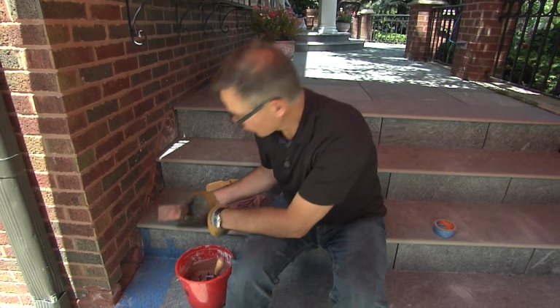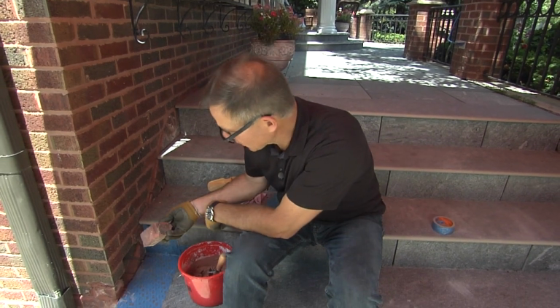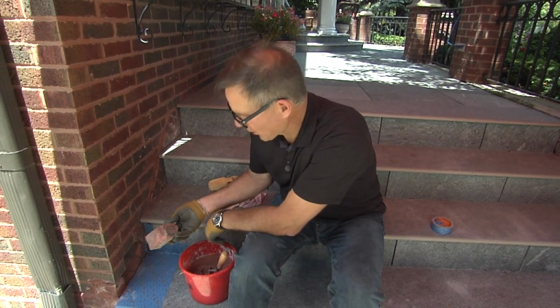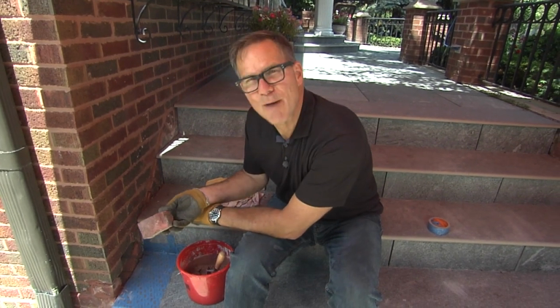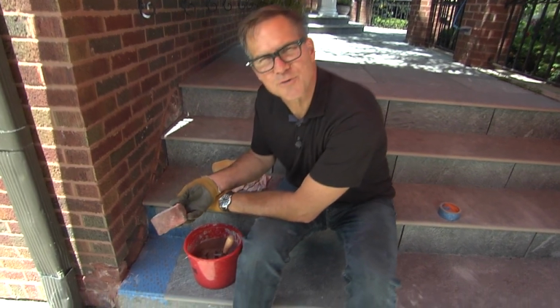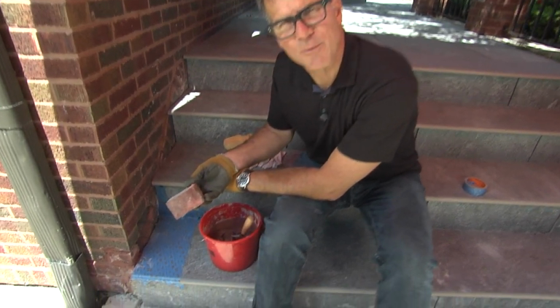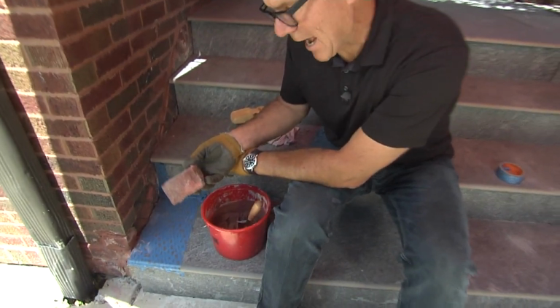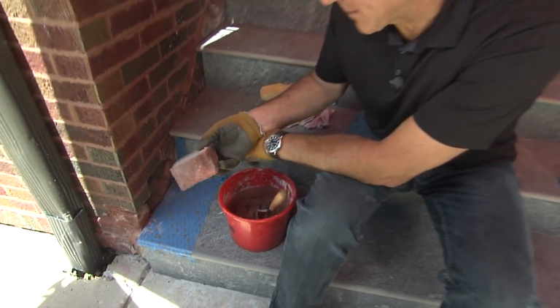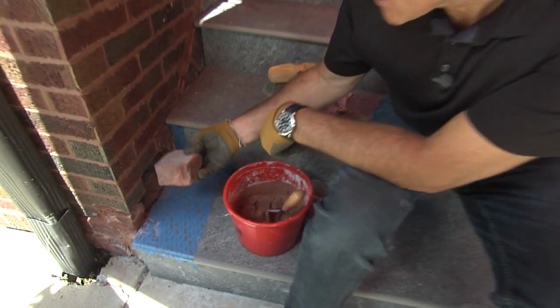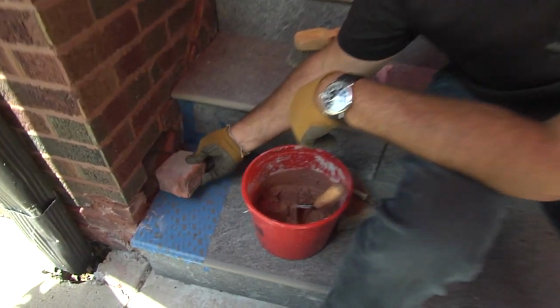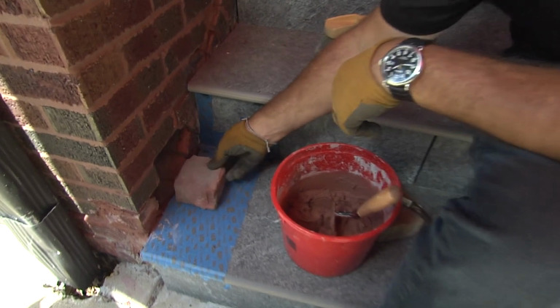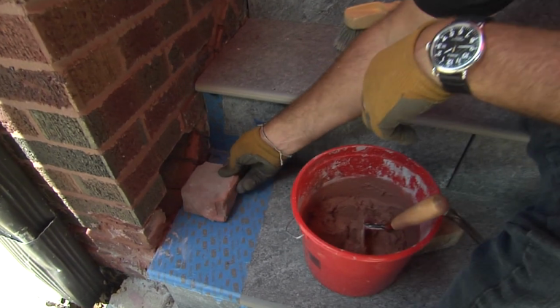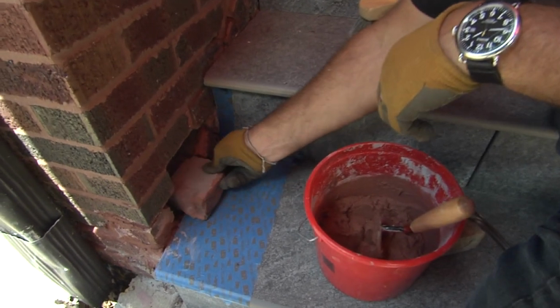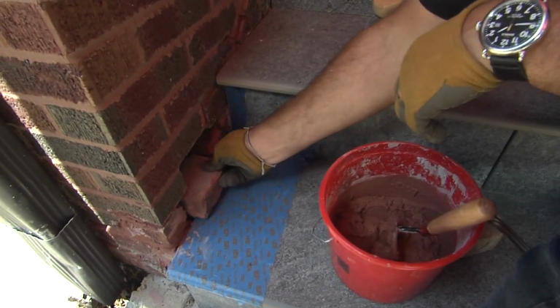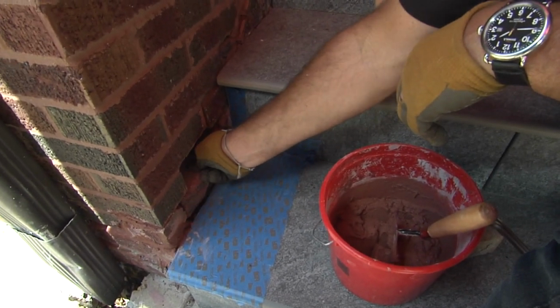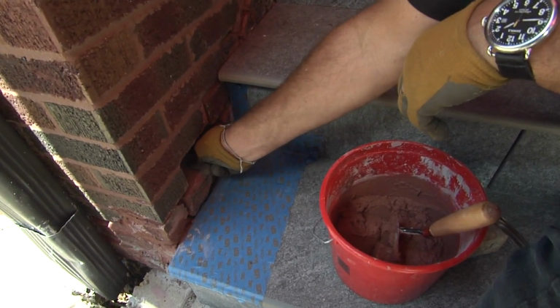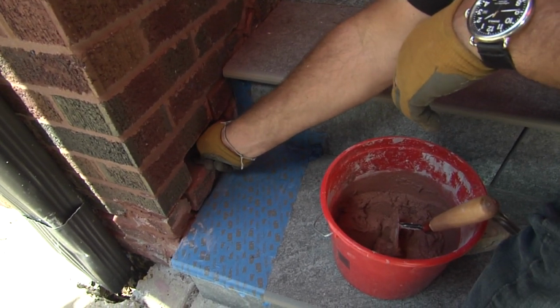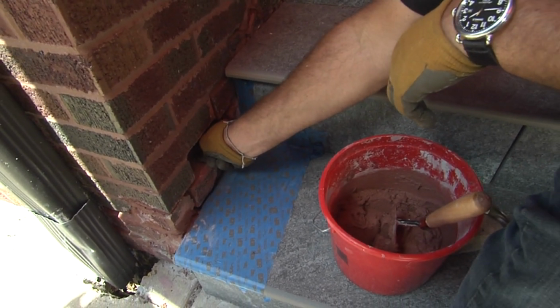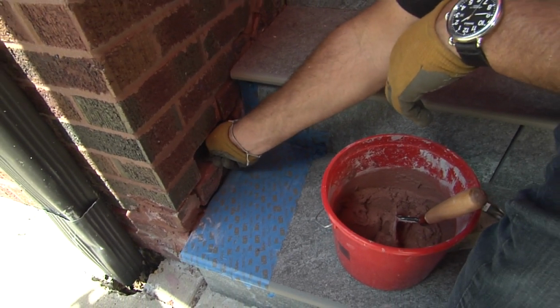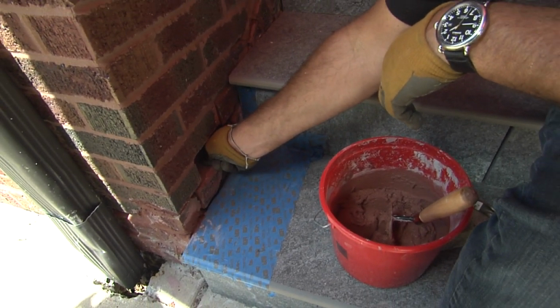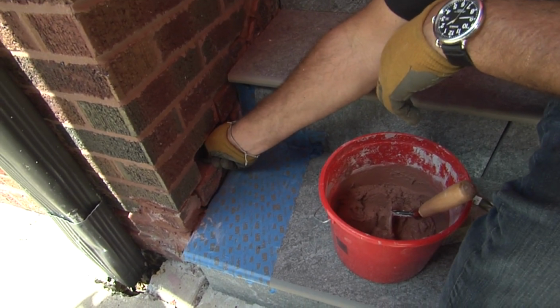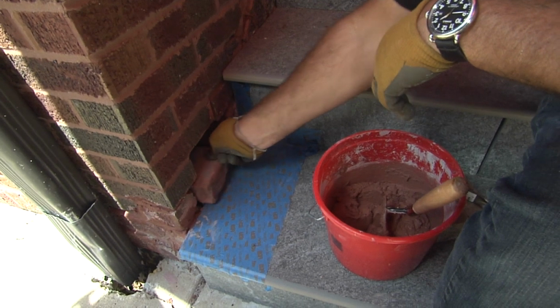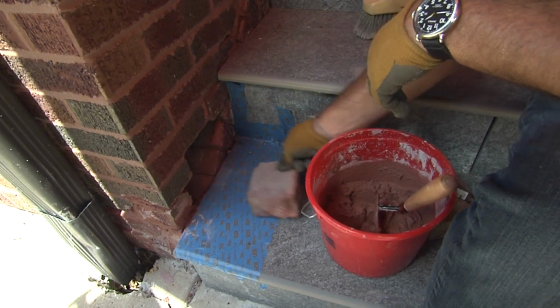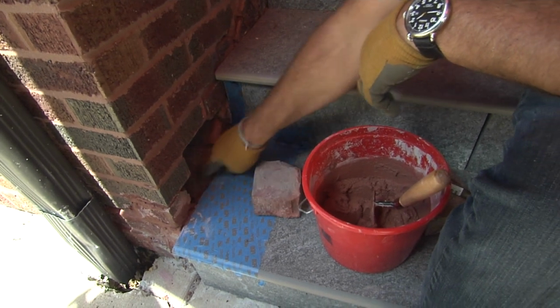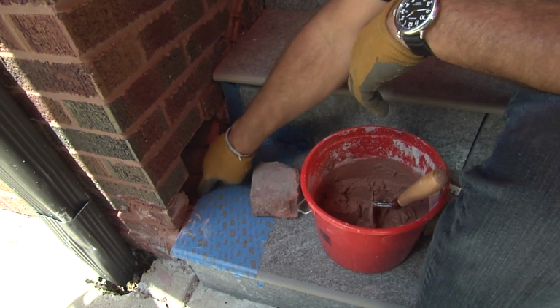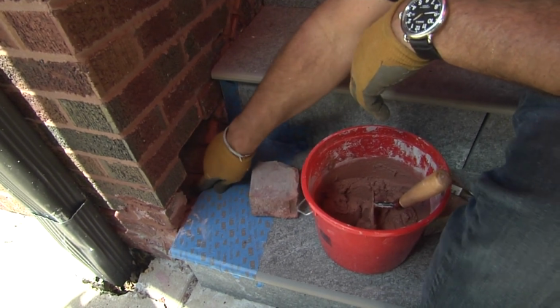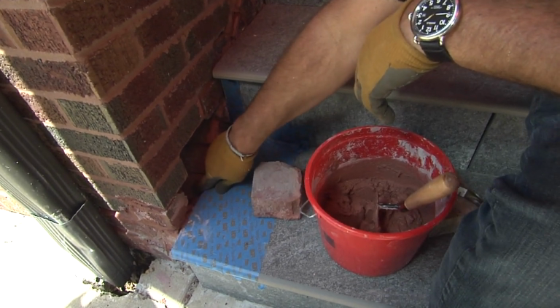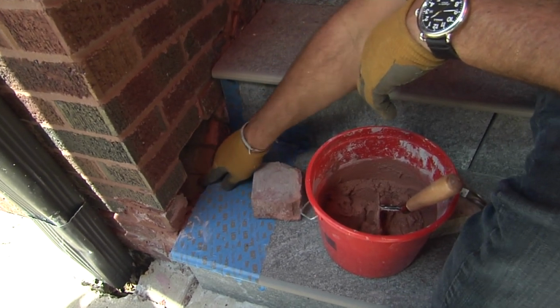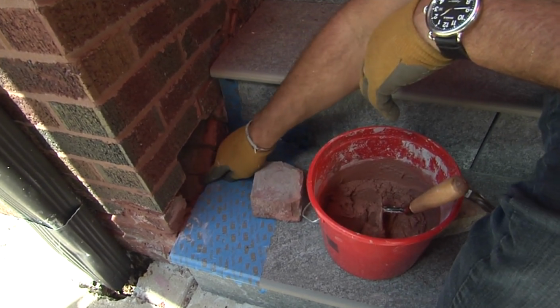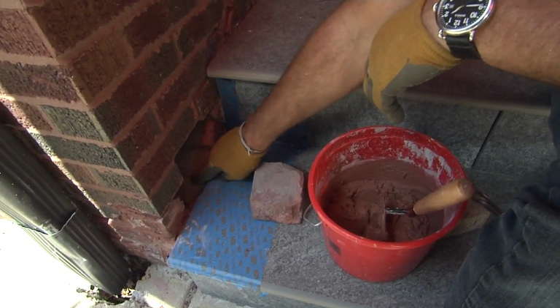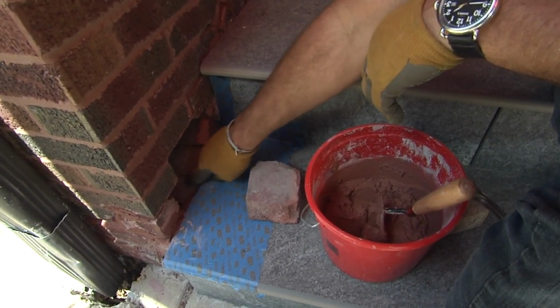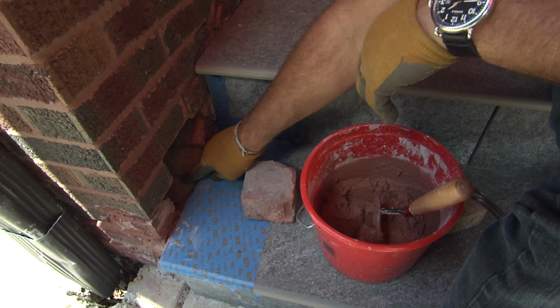I've removed the loose bricks, and now what I want to do first is dry-fit them in there. This was the bottom brick that I took out, and it's going to fit inside there. You can see when you place it in there and come back out, there's a pretty good-sized hole down there, about at this joint level right here.